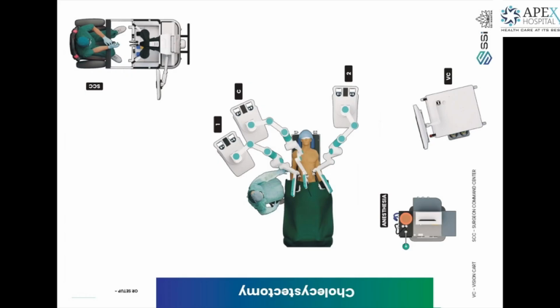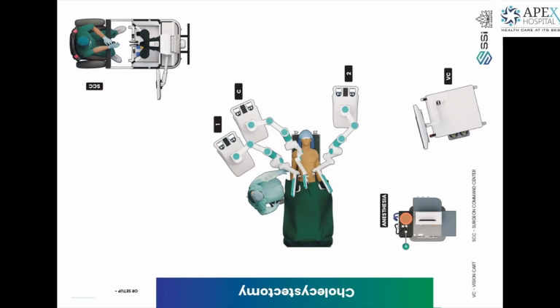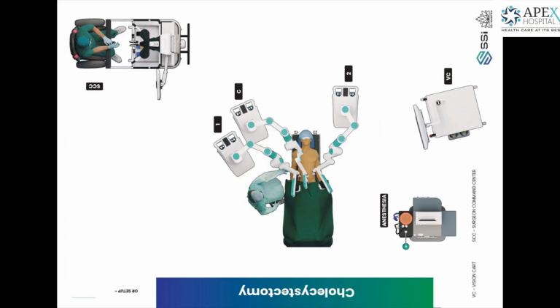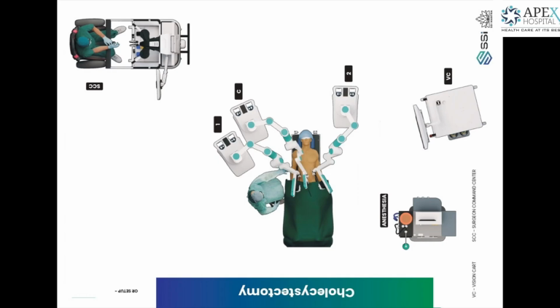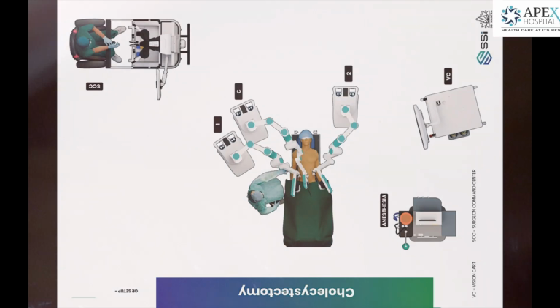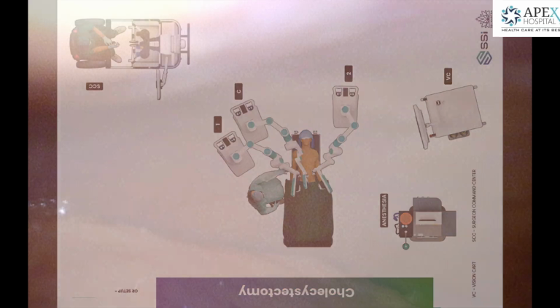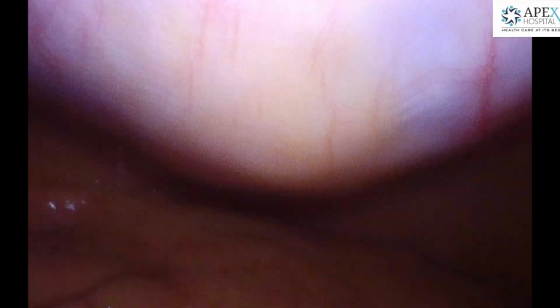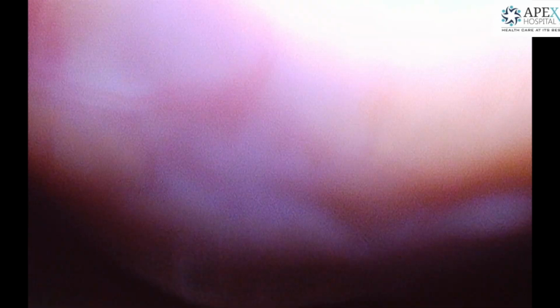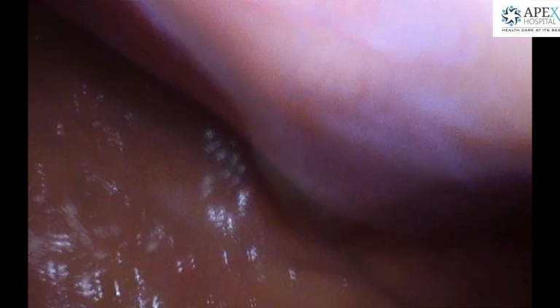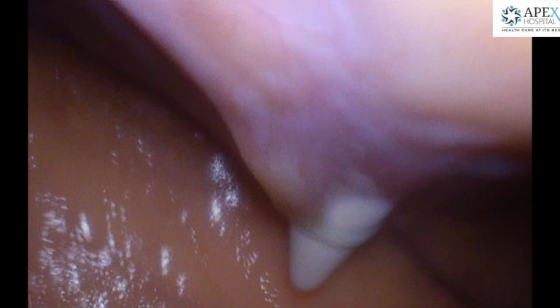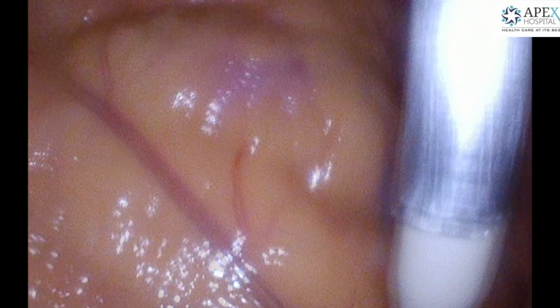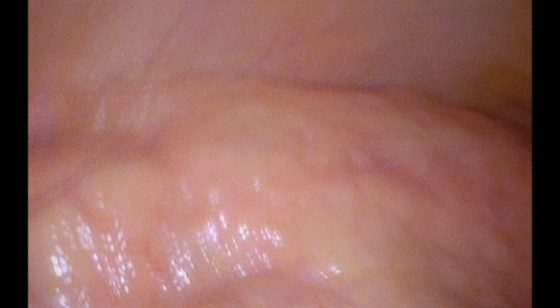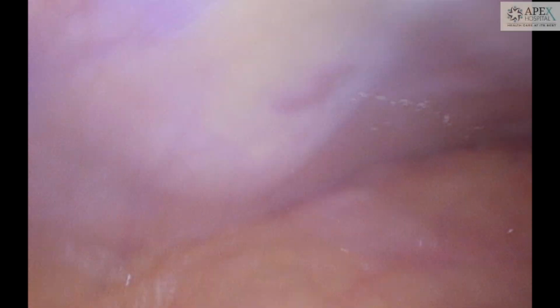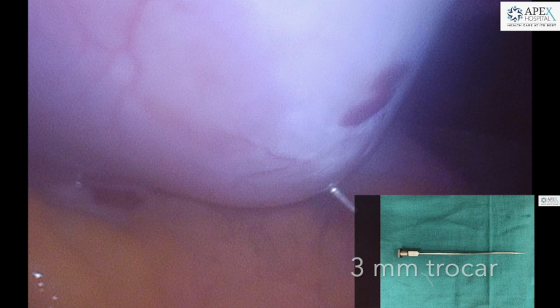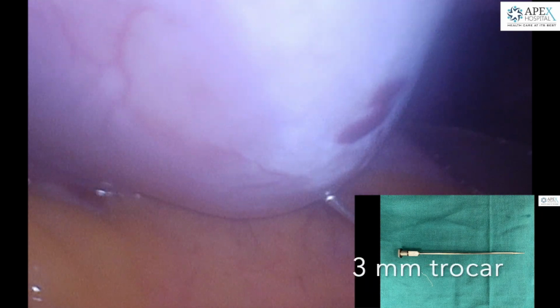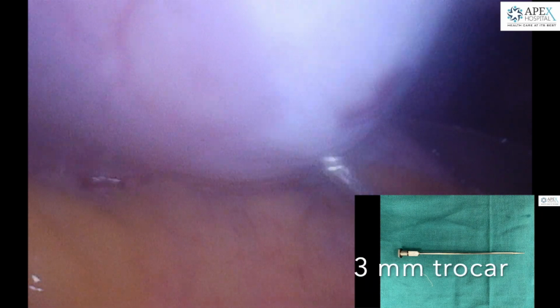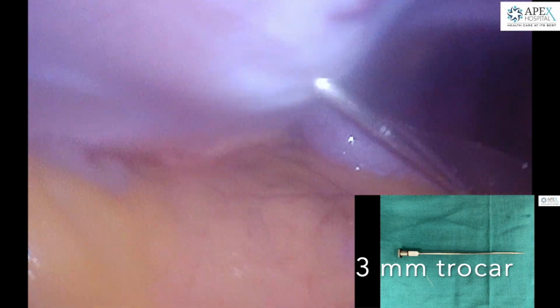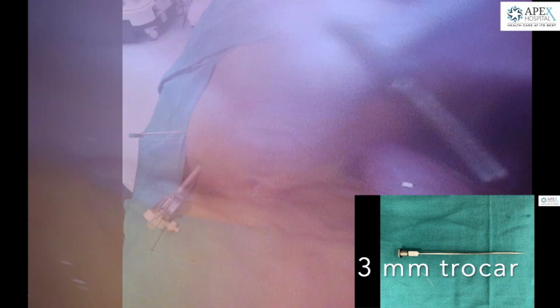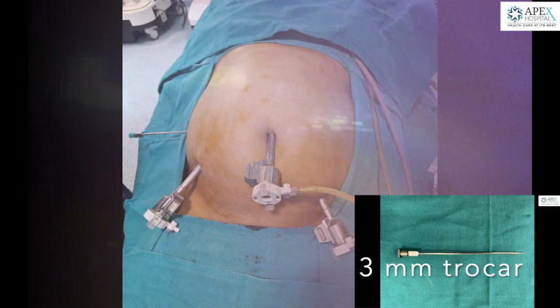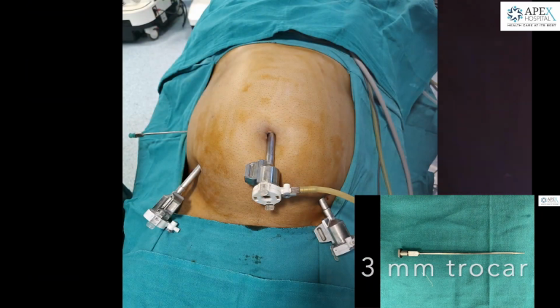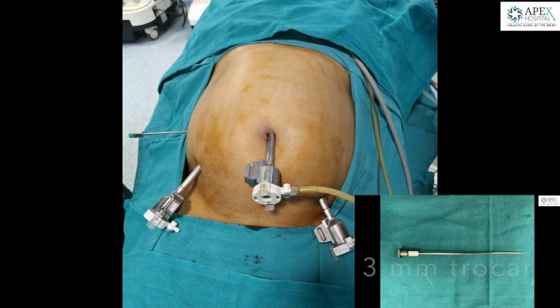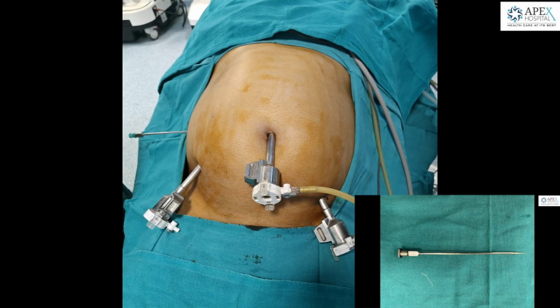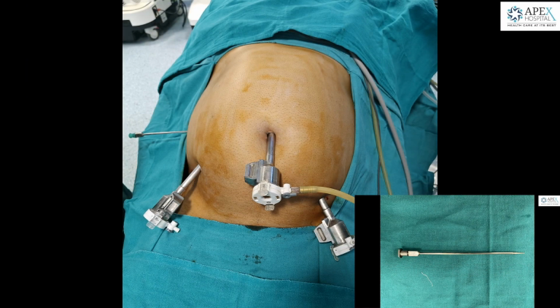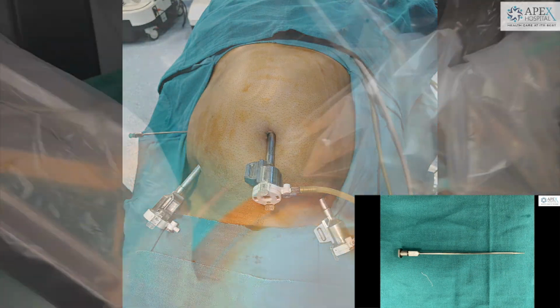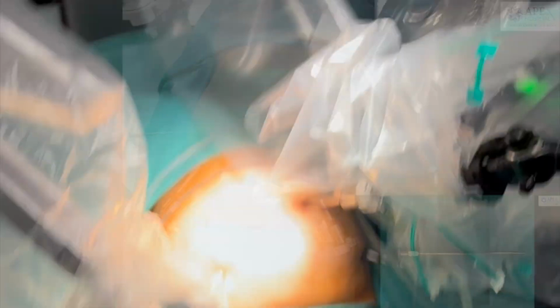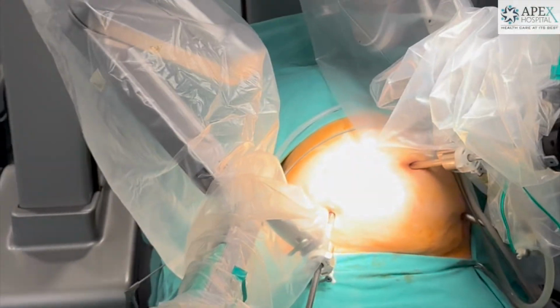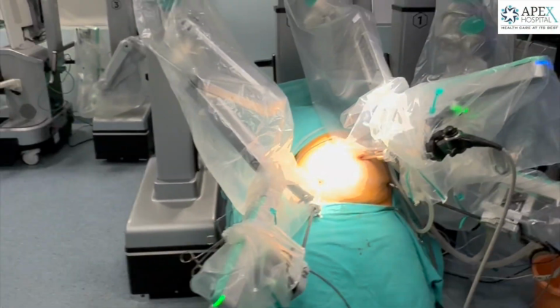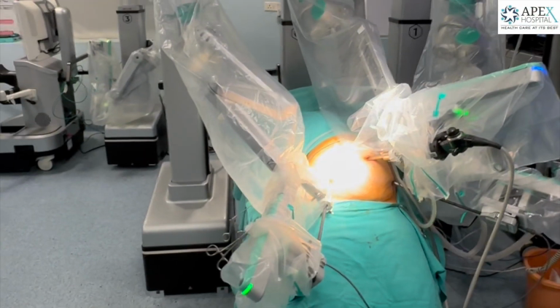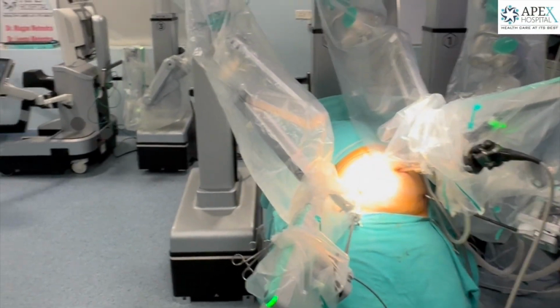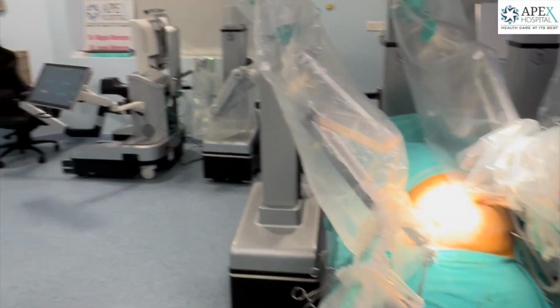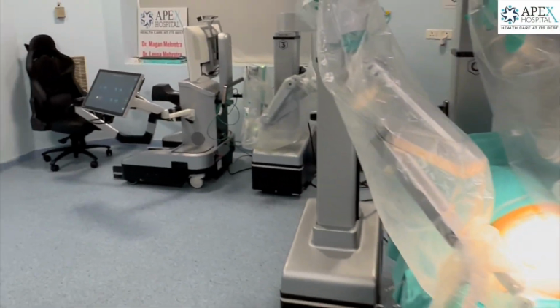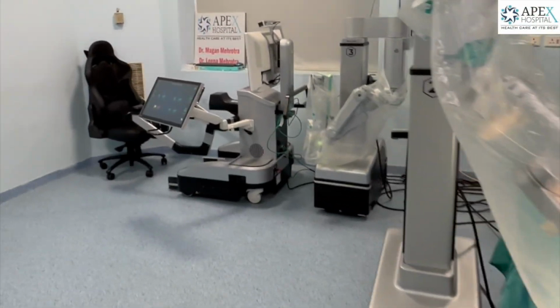This makes the functioning more efficient. Here the first trocar is being inserted after the camera trocar, and the second 3mm trocar was inserted at the anti-axillary line. You can see the bikini line ports, and then the robot was docked from the cranial side of the patient.